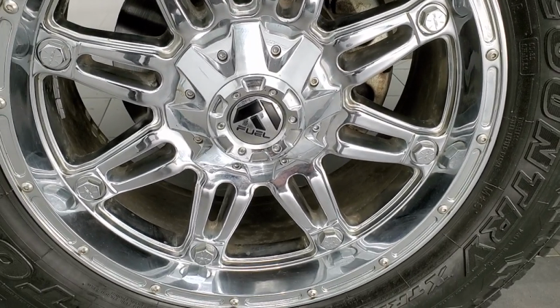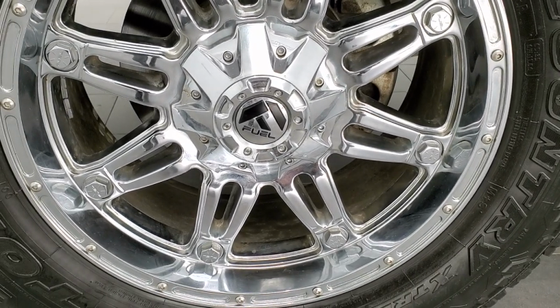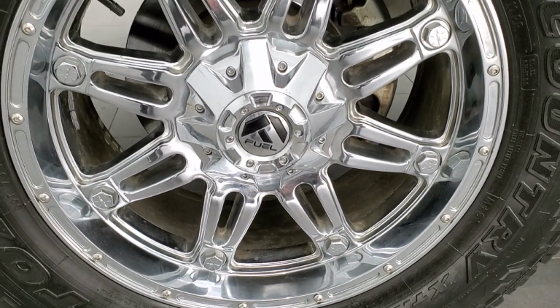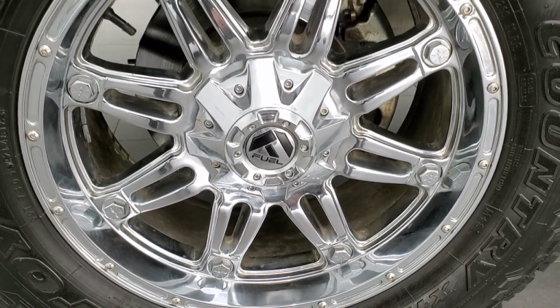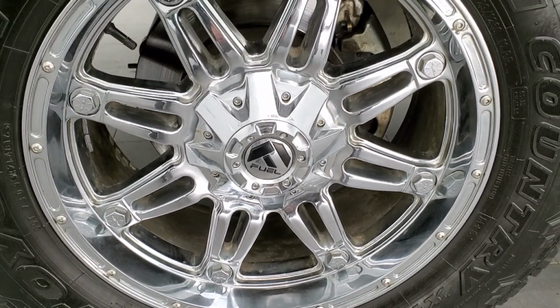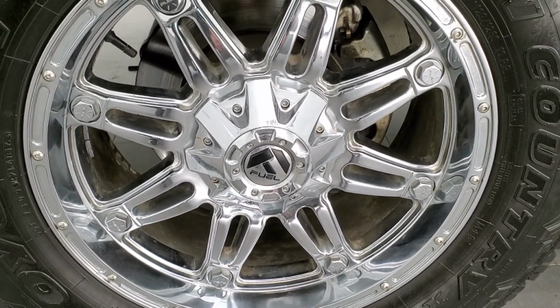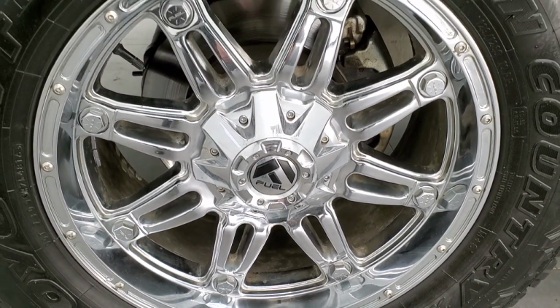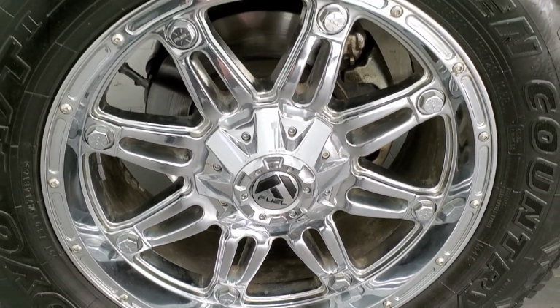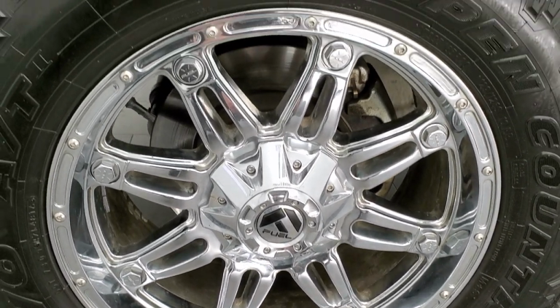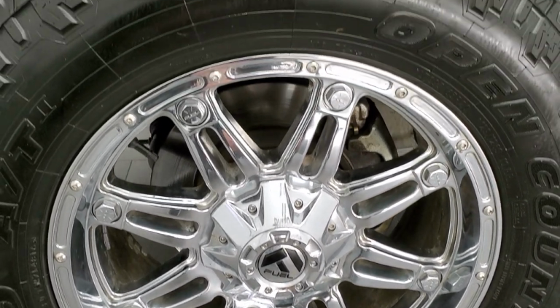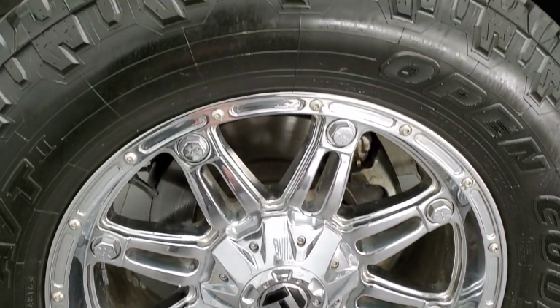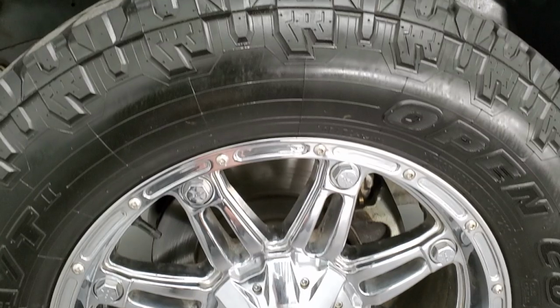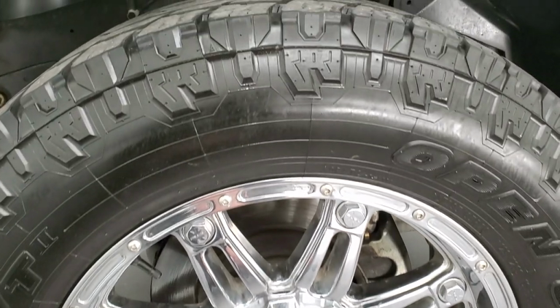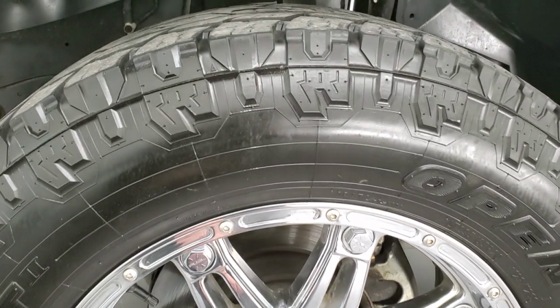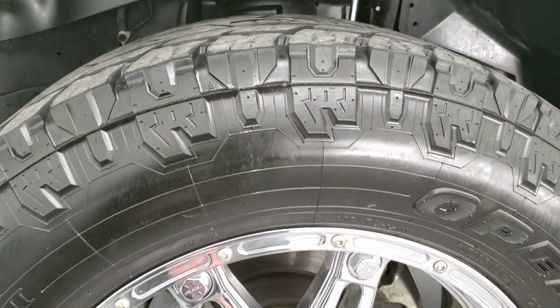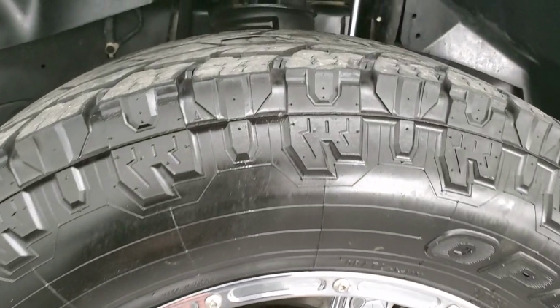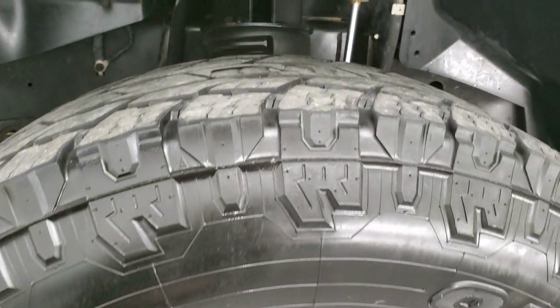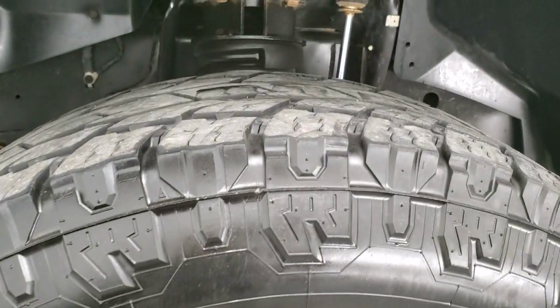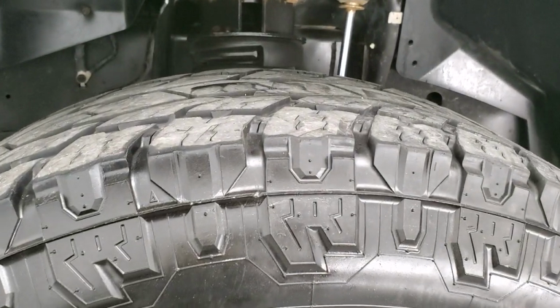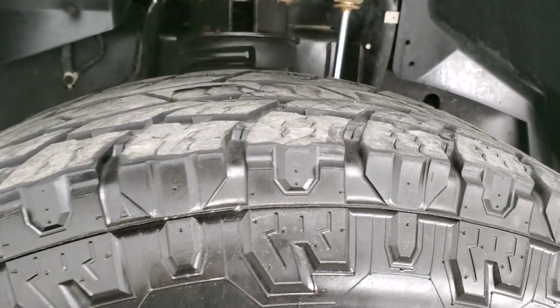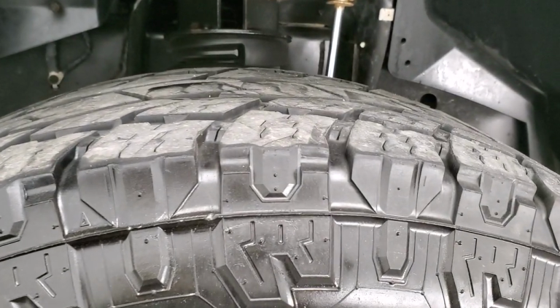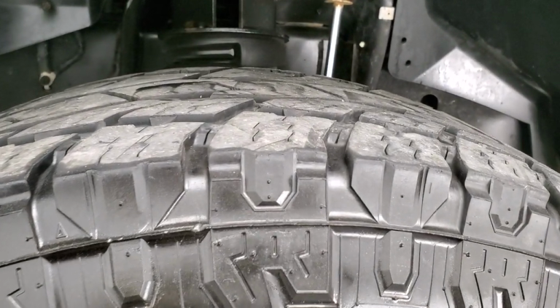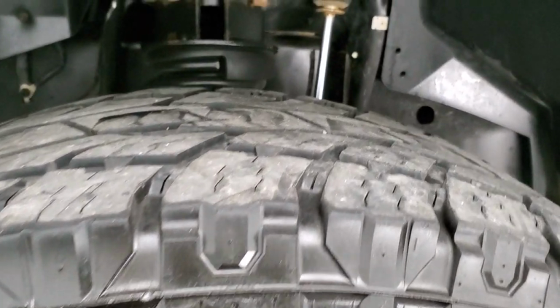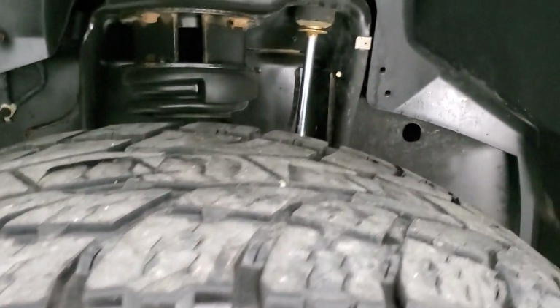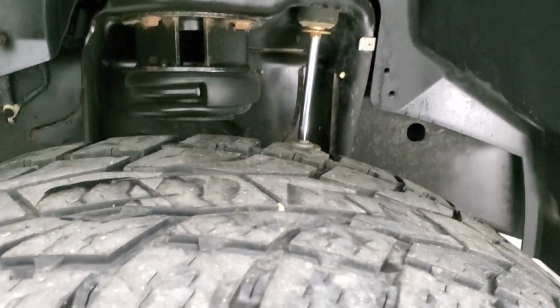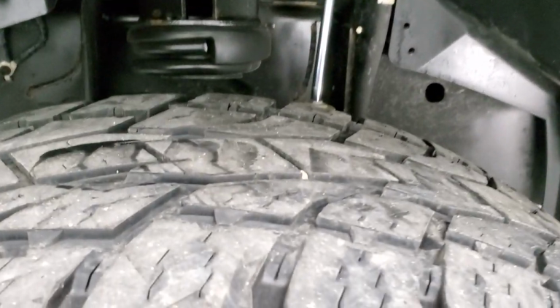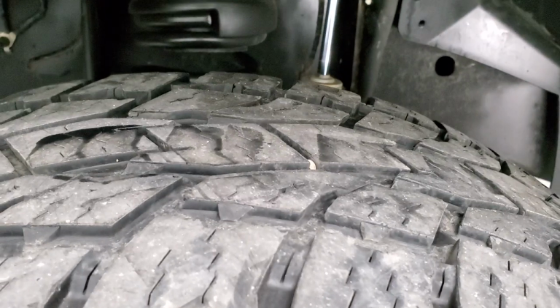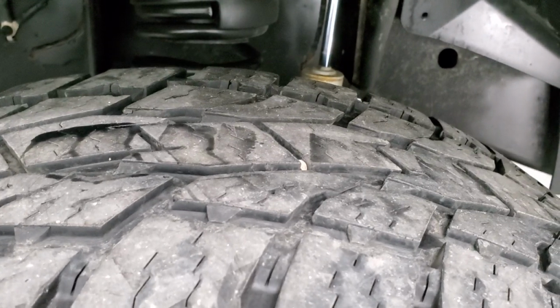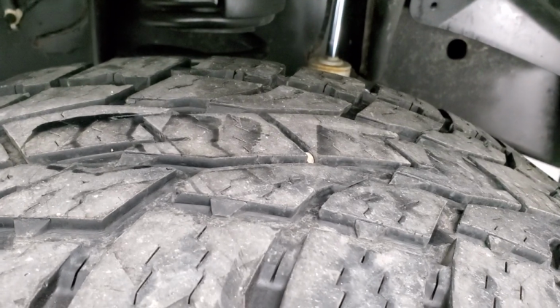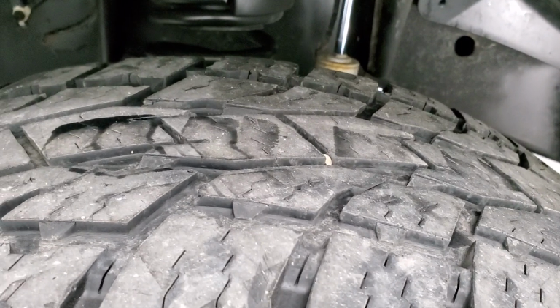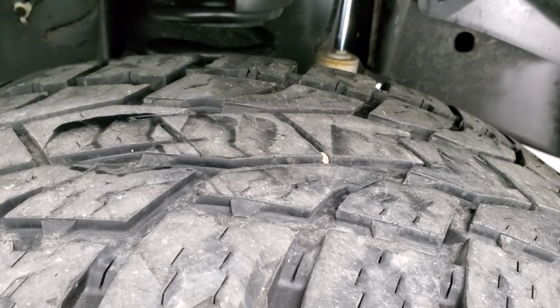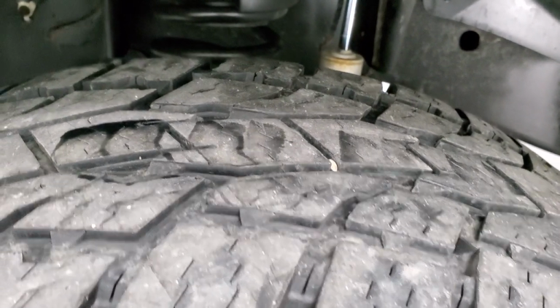It comes with the 20-inch Fuel chromed alloy rims and it has Open Country Toyo AT tires. These are LT 295/65R20s and they have right around half the tread left on them.